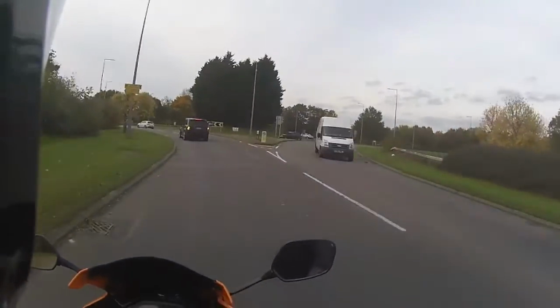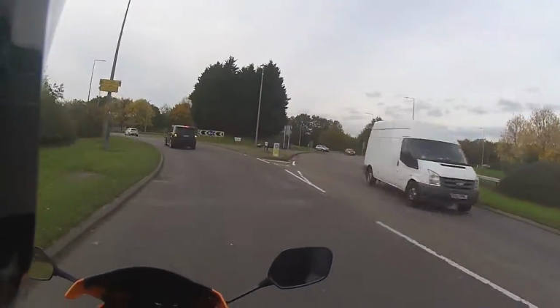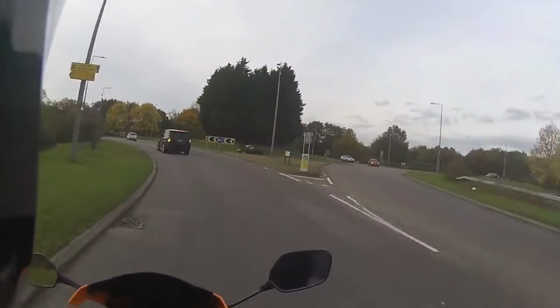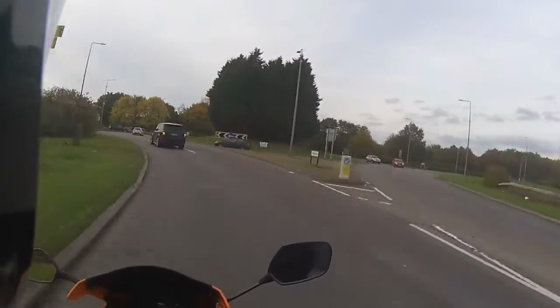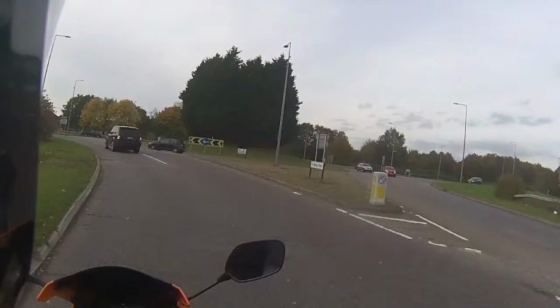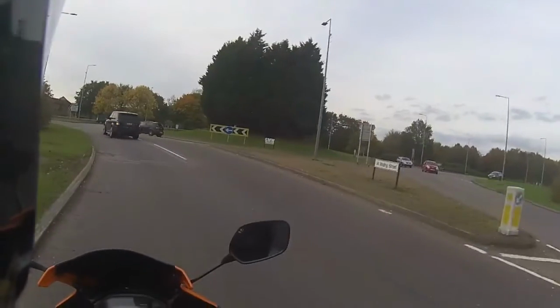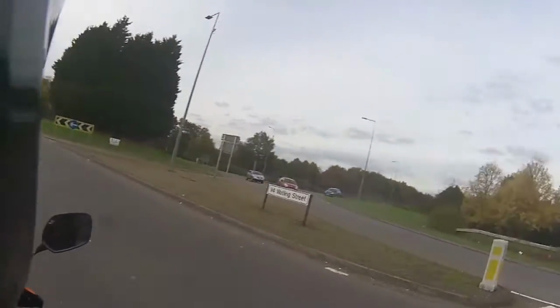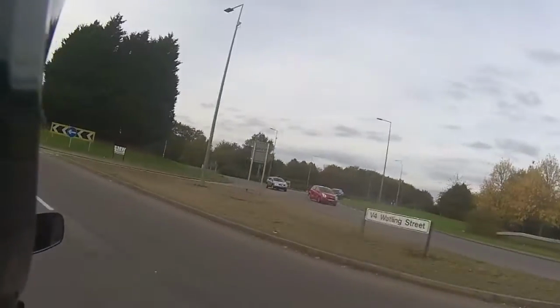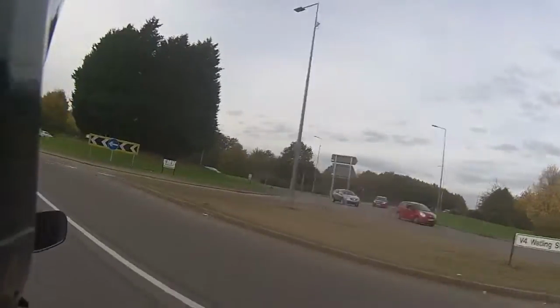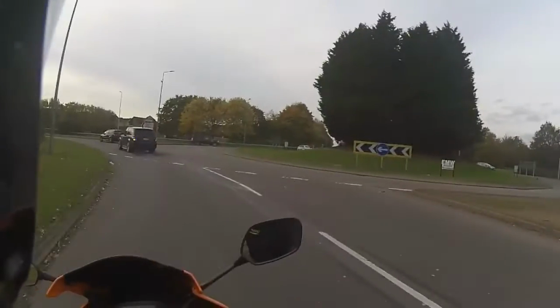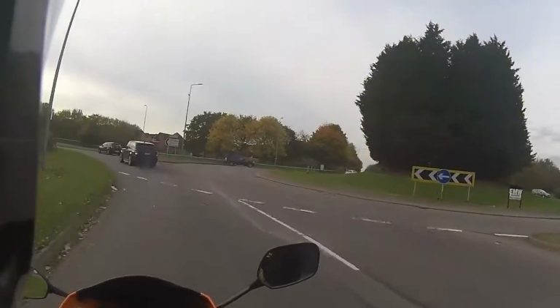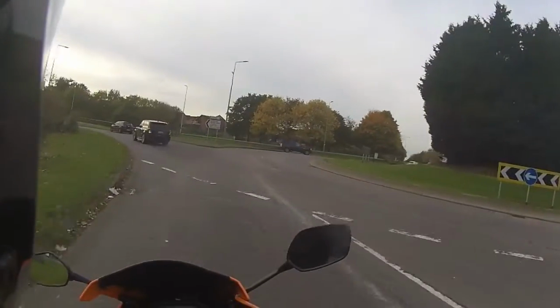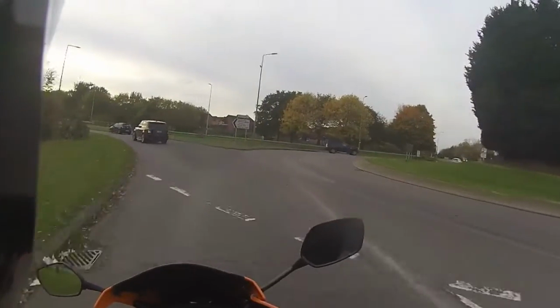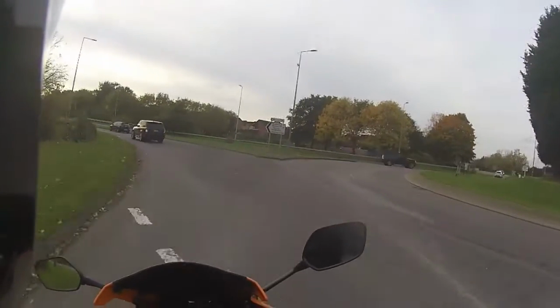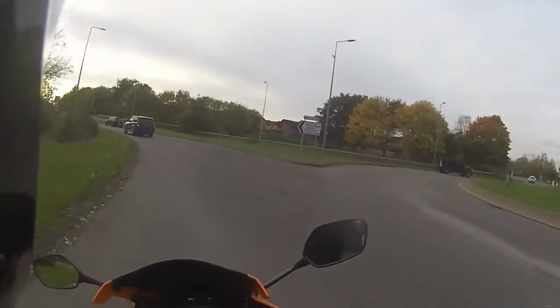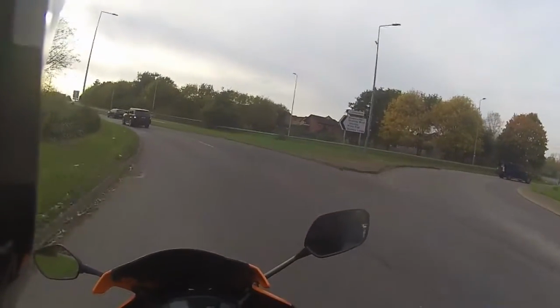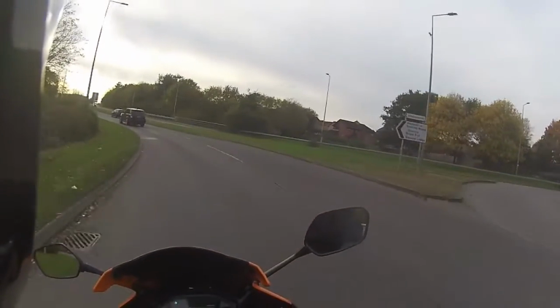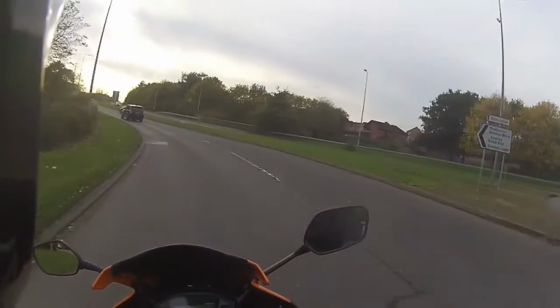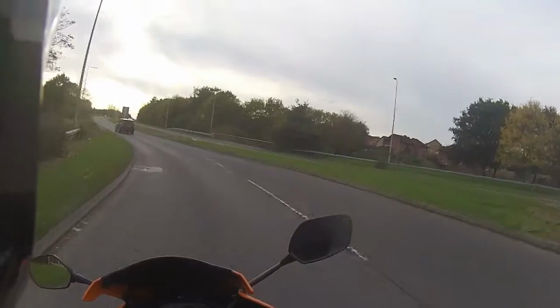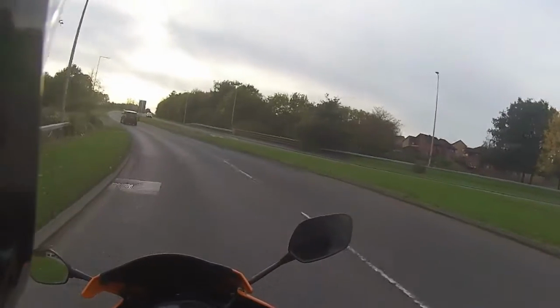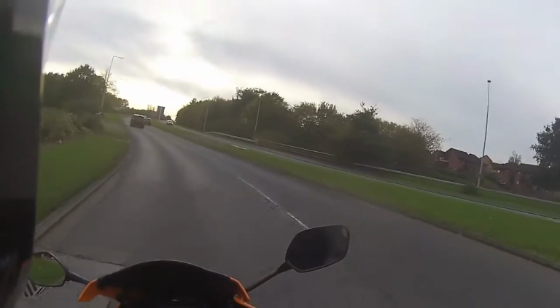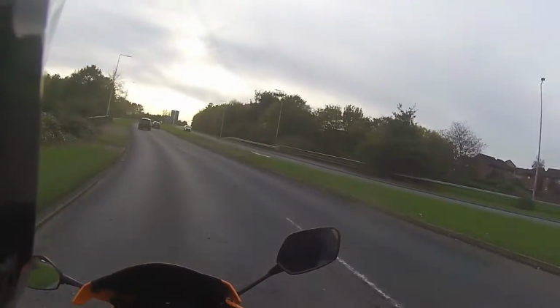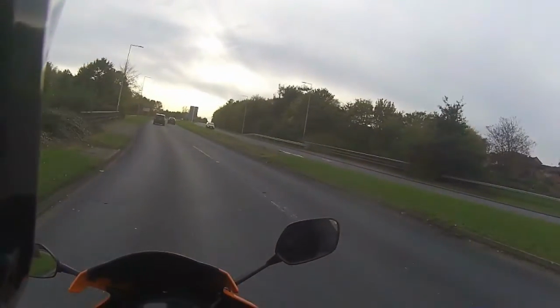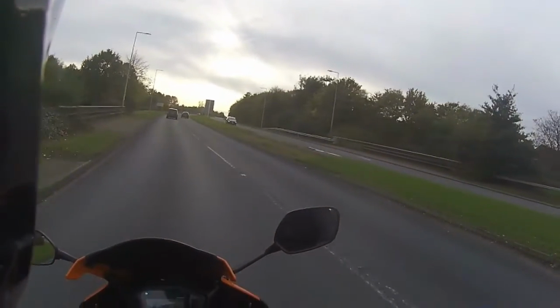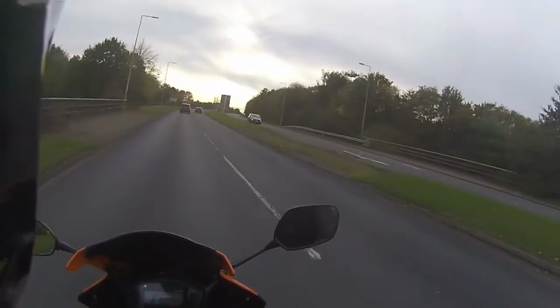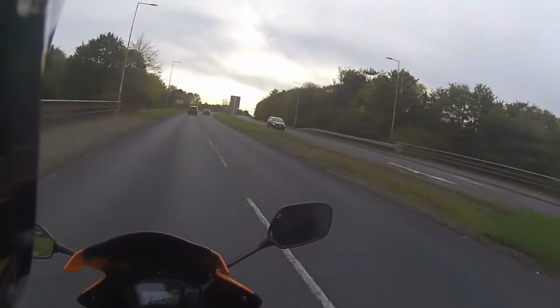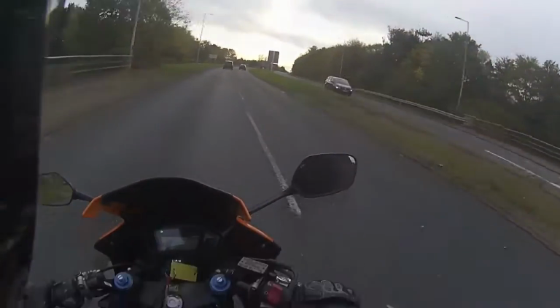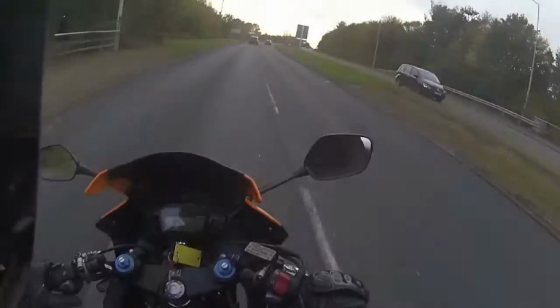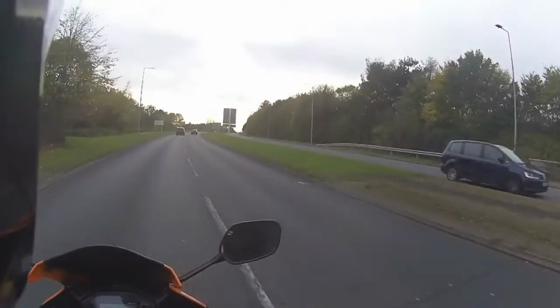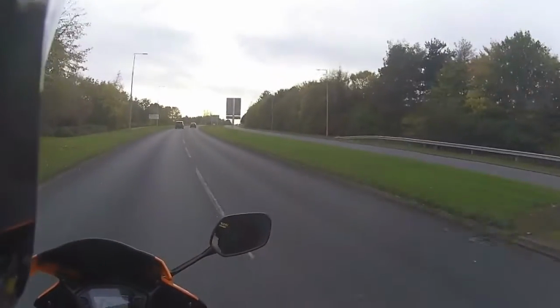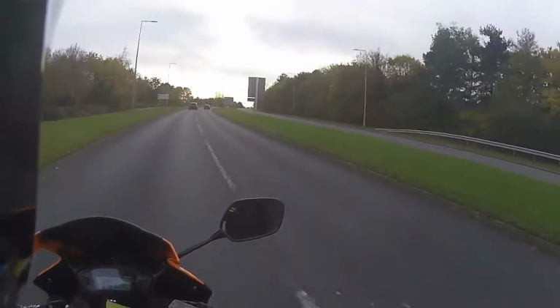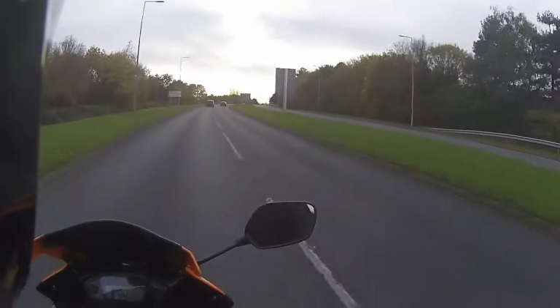Even though I am absolutely freezing — it's probably about three degrees today — that's the fun of all-weather biking.